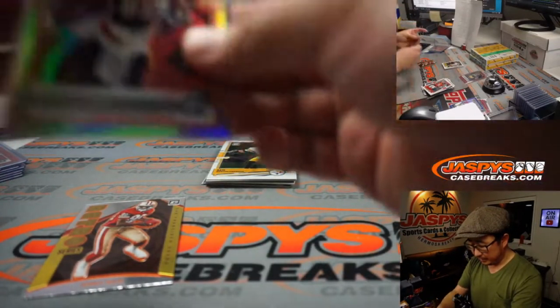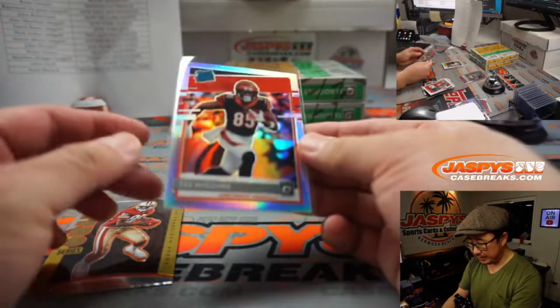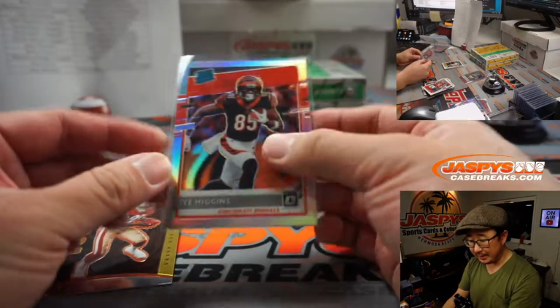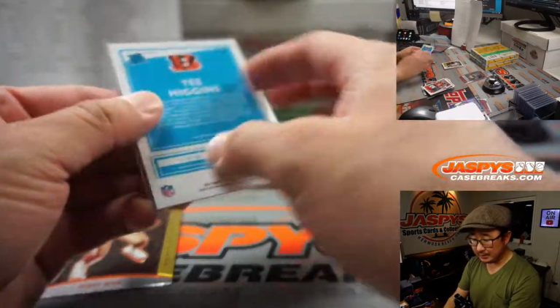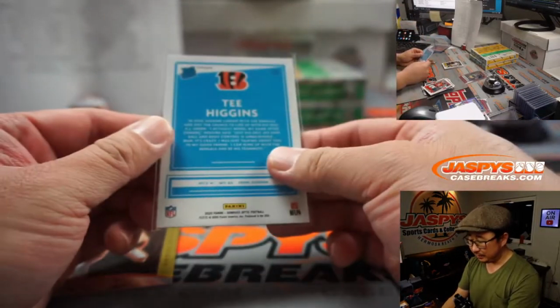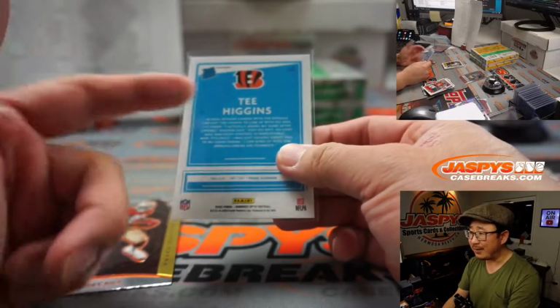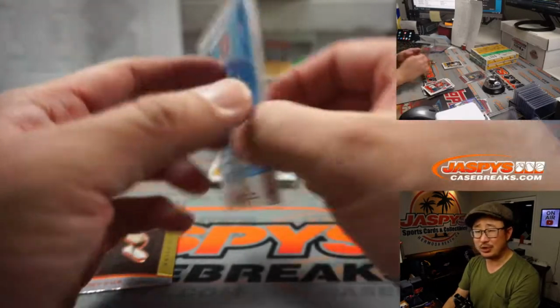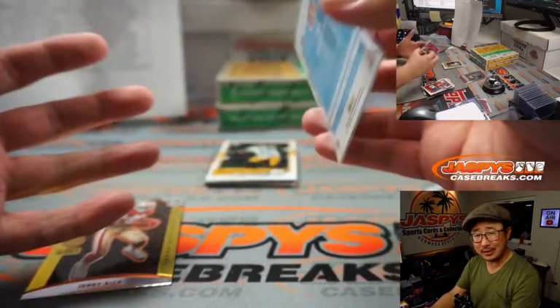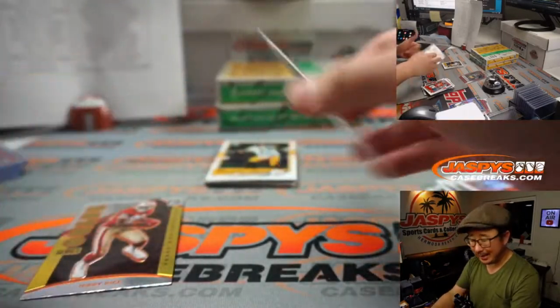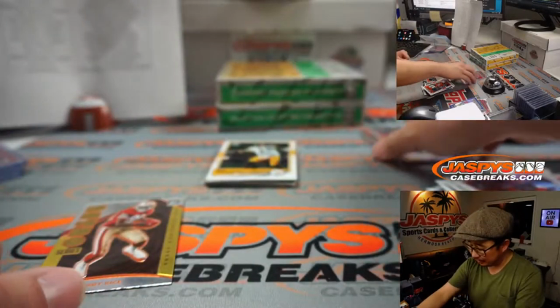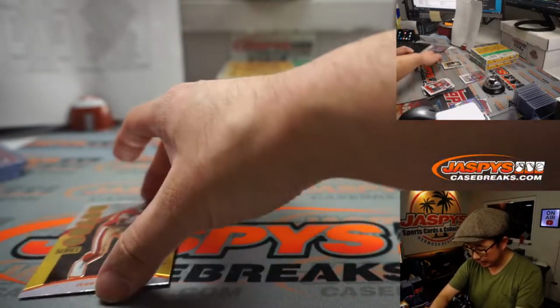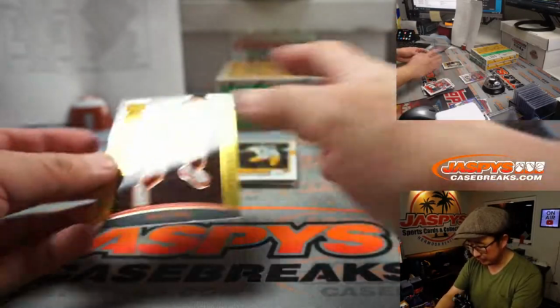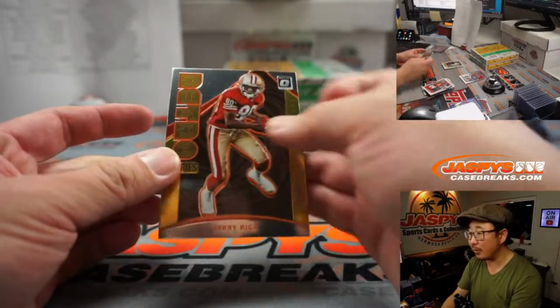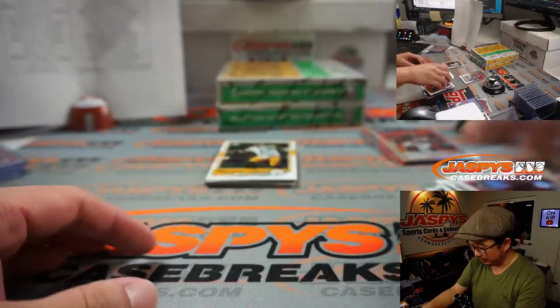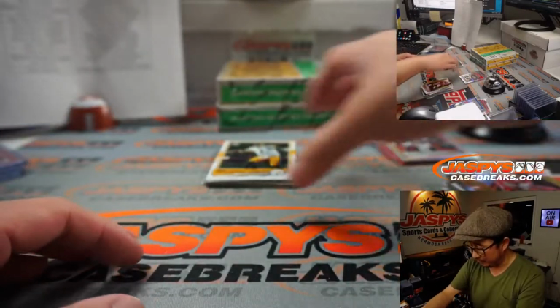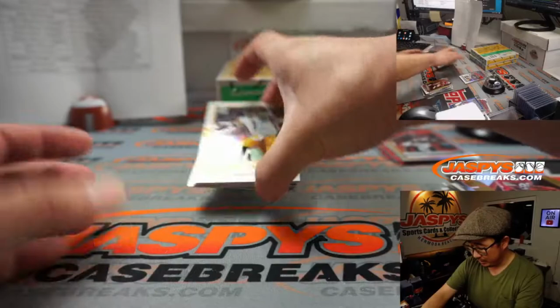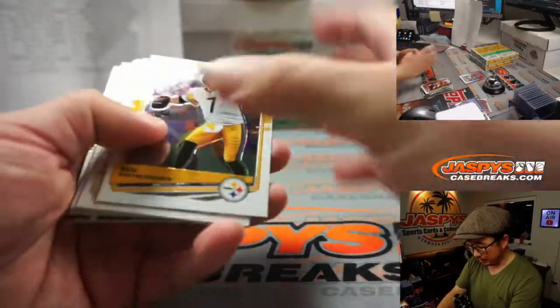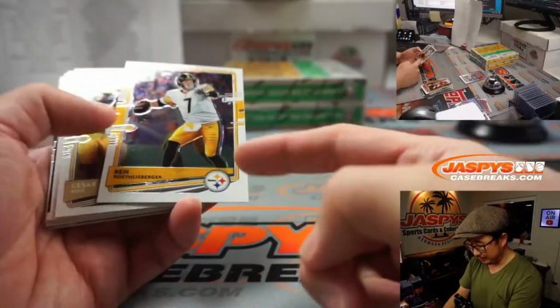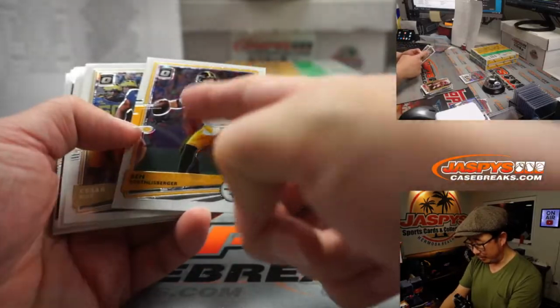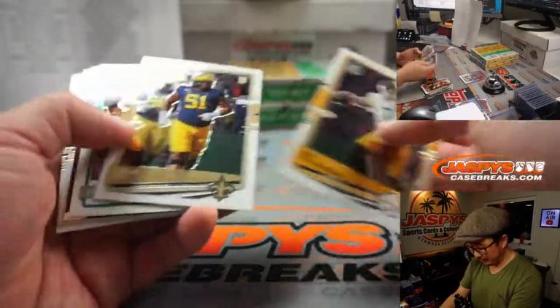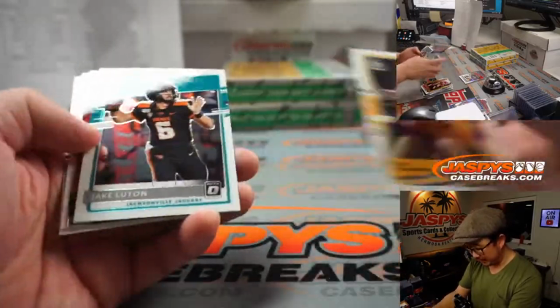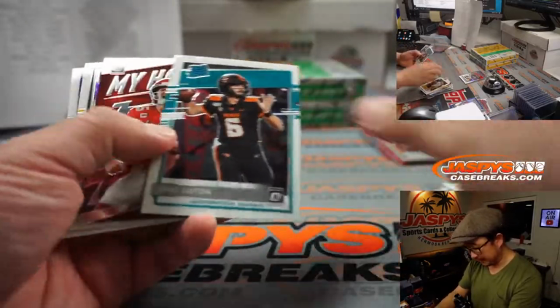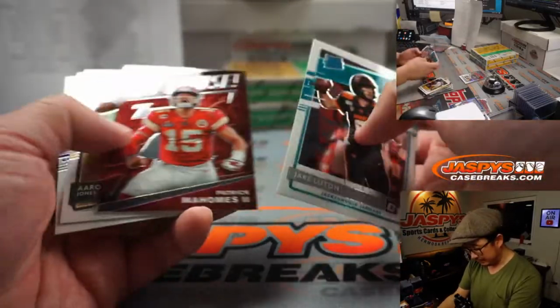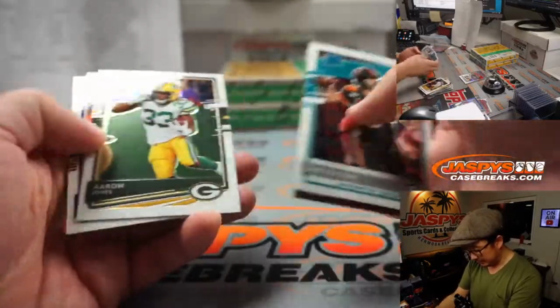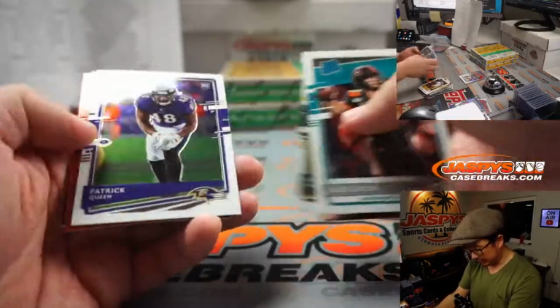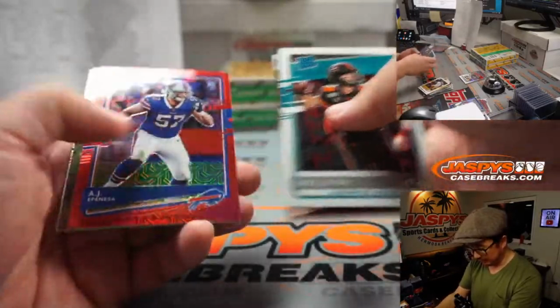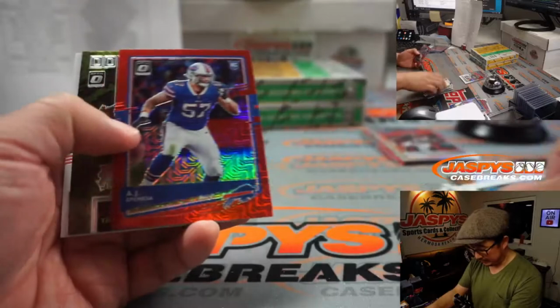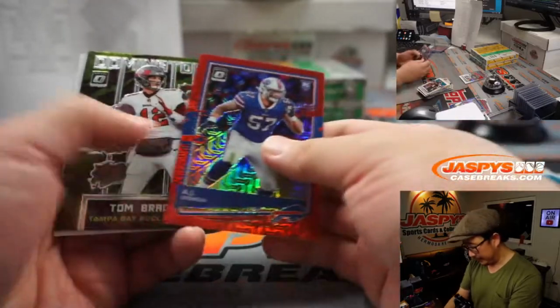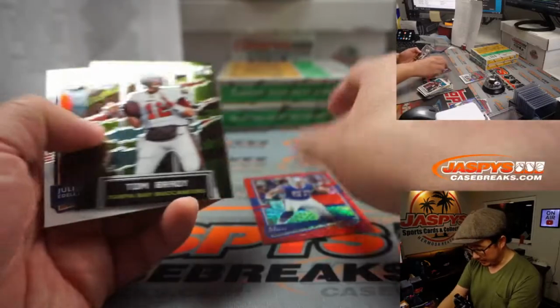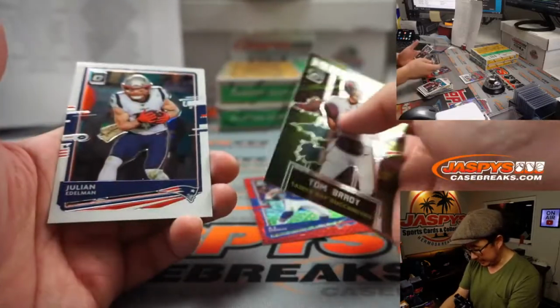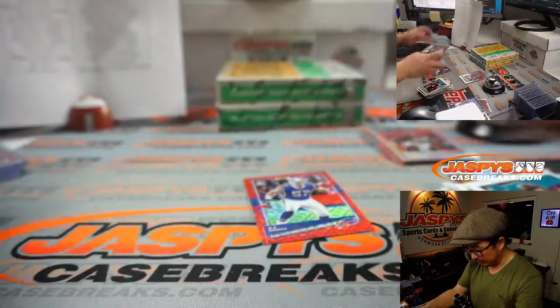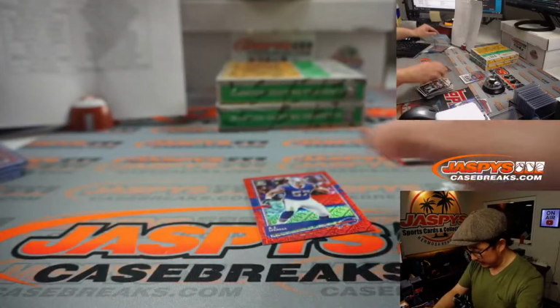Hollow T. Higgins — I feel like he was just starting to get a little relationship with Joe Burrow going before Burrow went down. Will they restructure Ben's contract? There's all sorts of things happening. A.J. Epinesa. Tom Brady insert. And box number four.